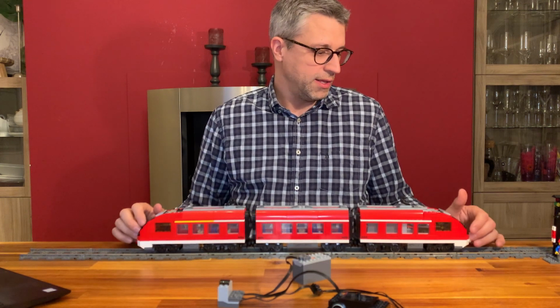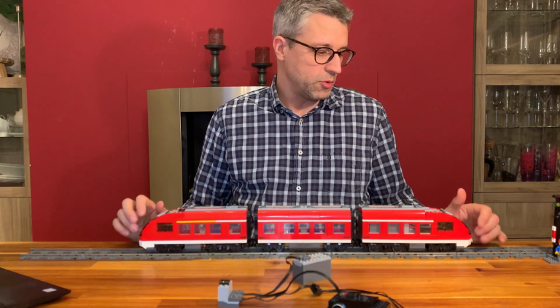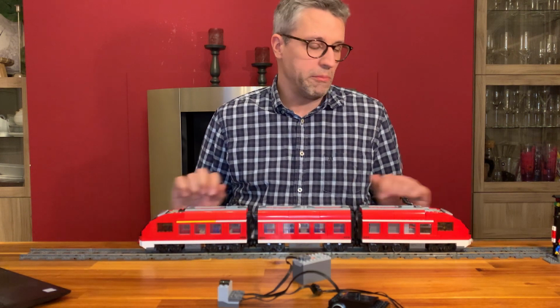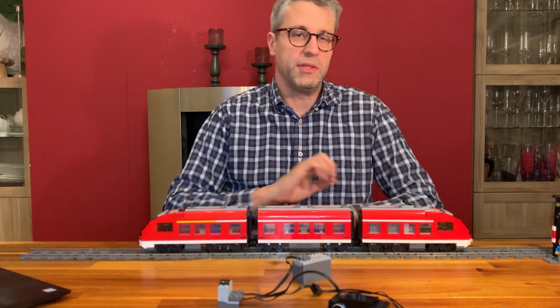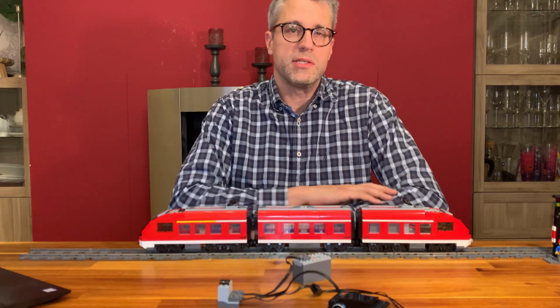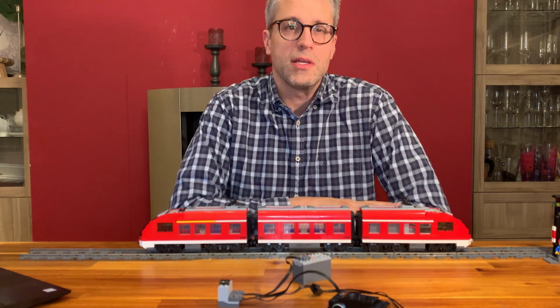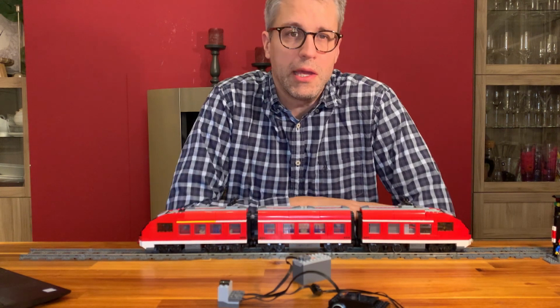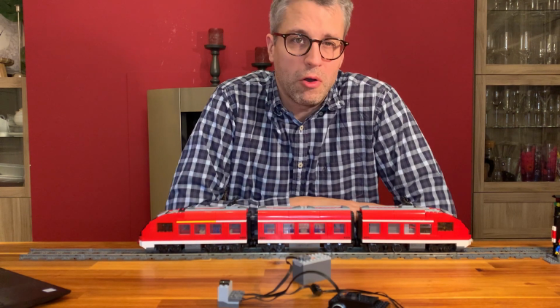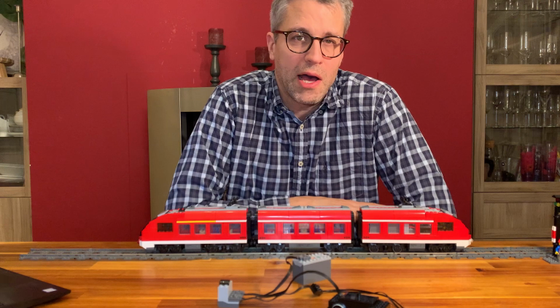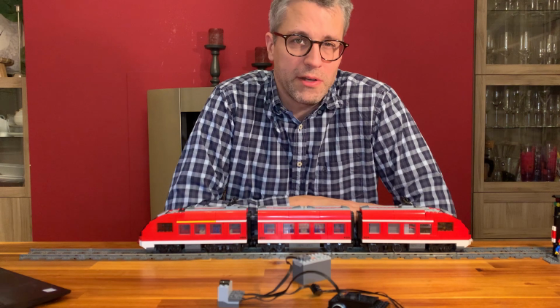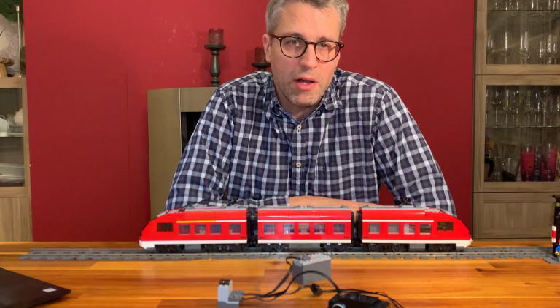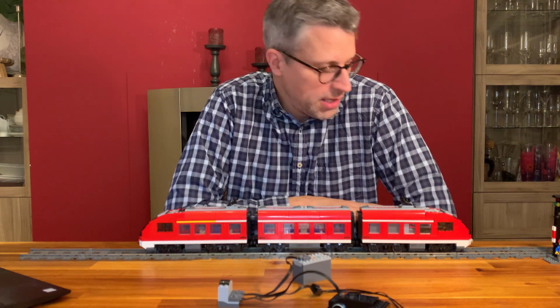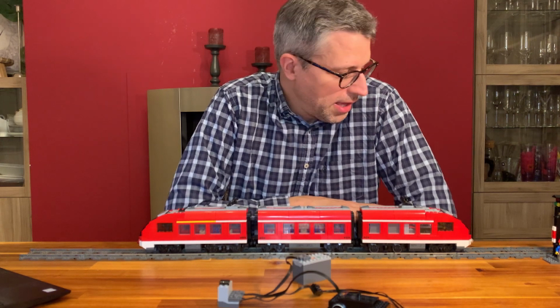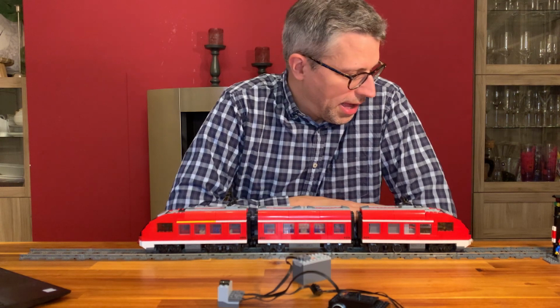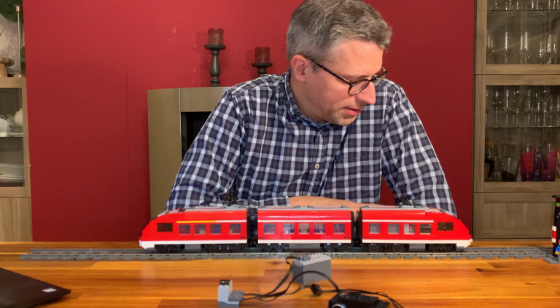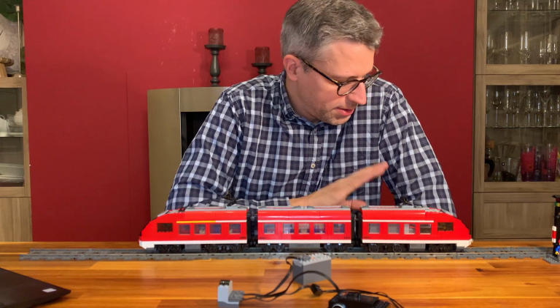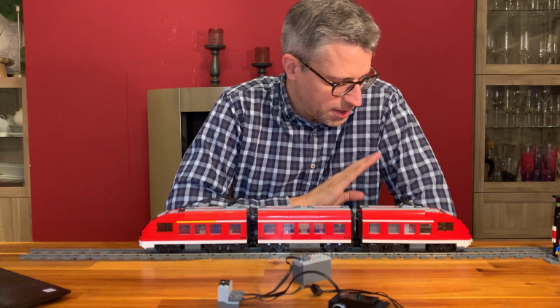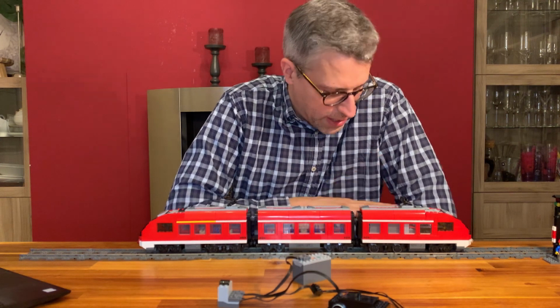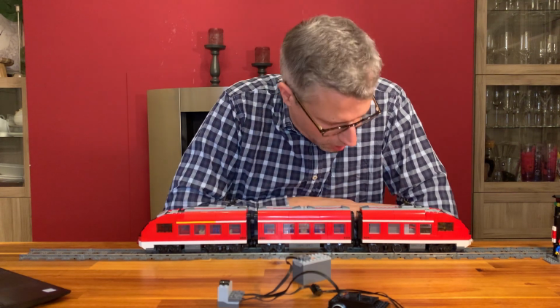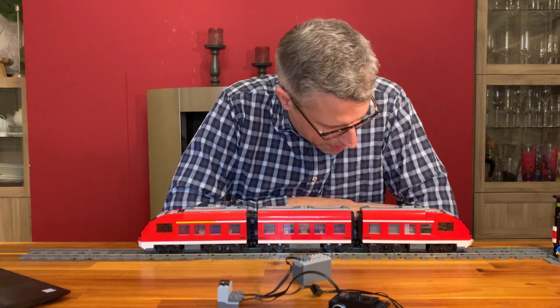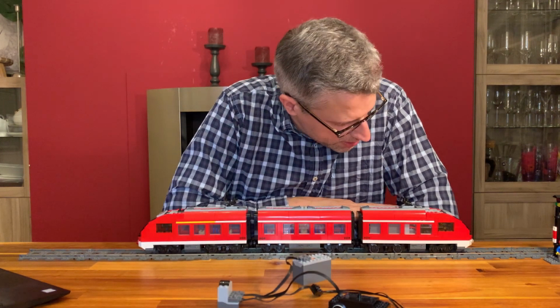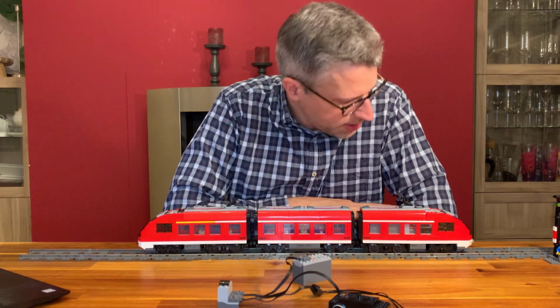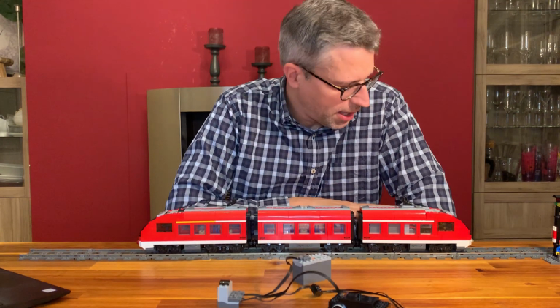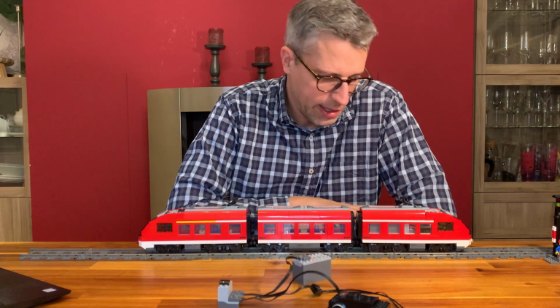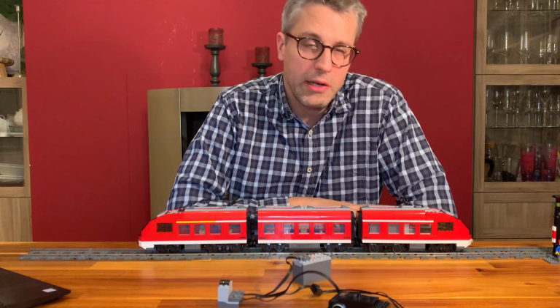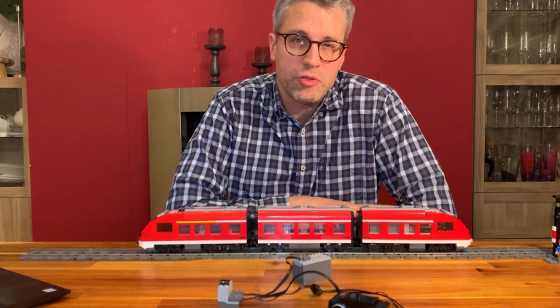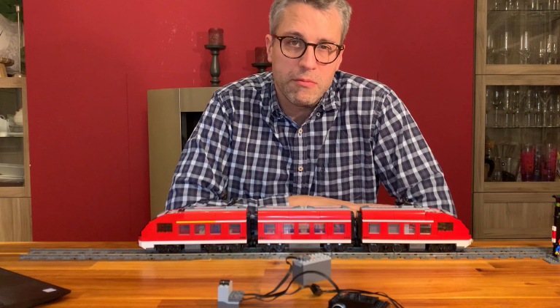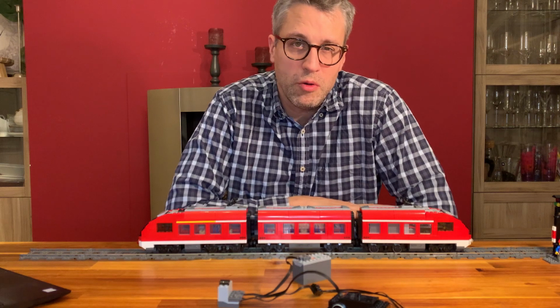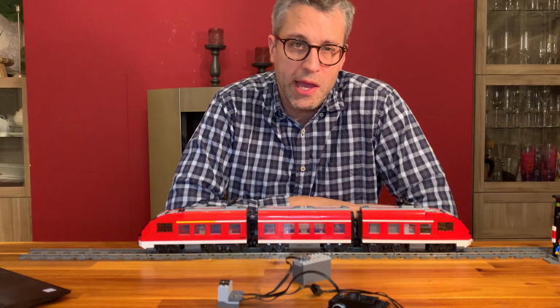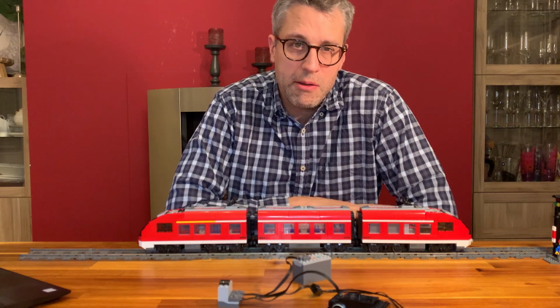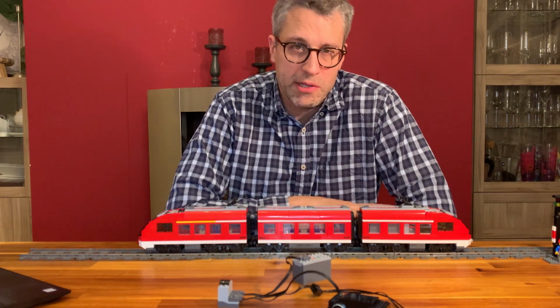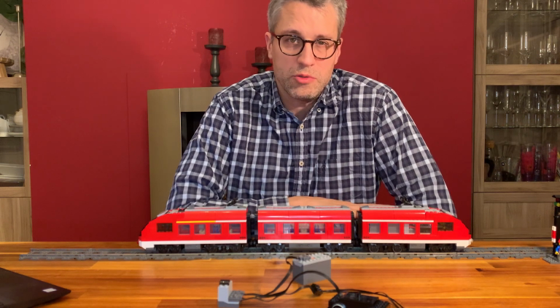You can build this in probably half an hour and then you've got an automated Lego train with a MADSO controller.